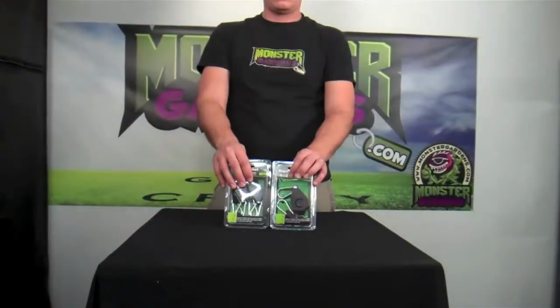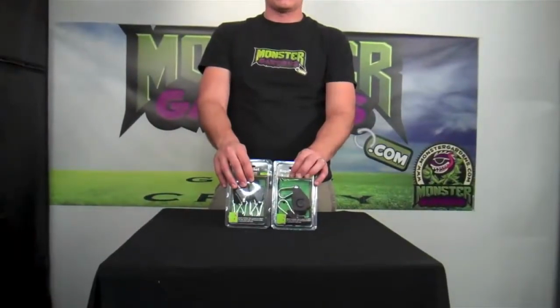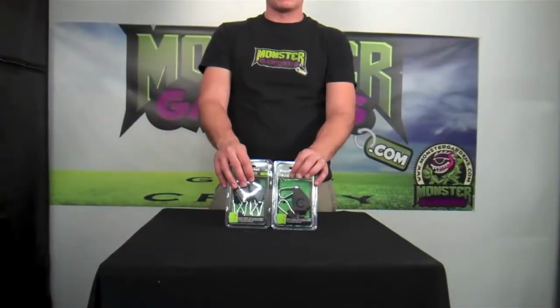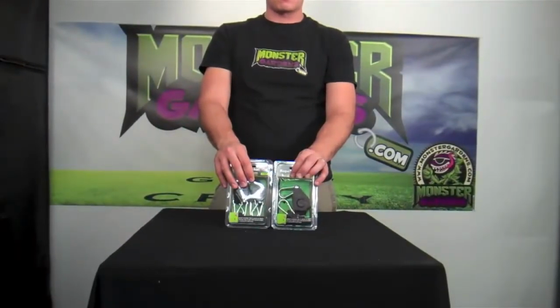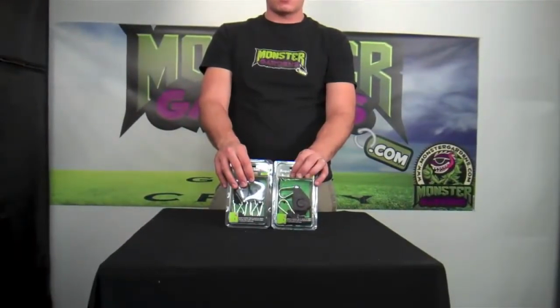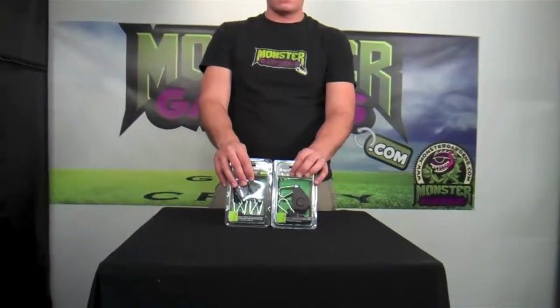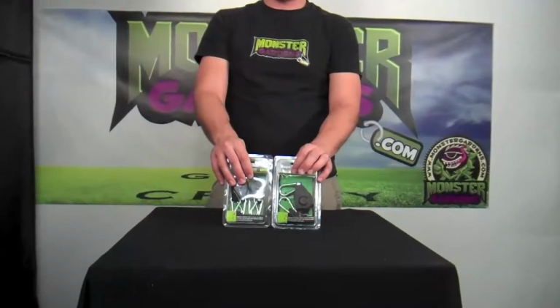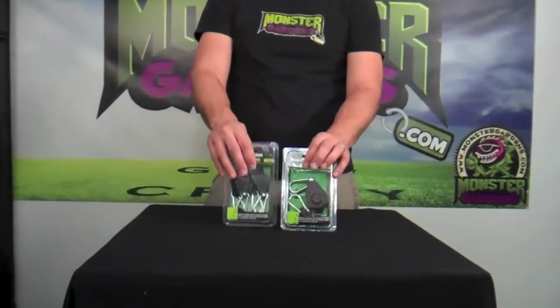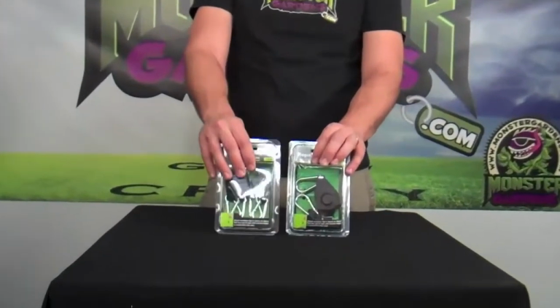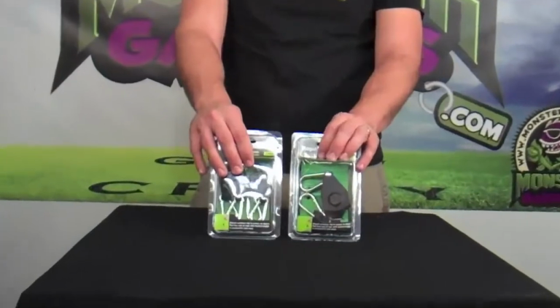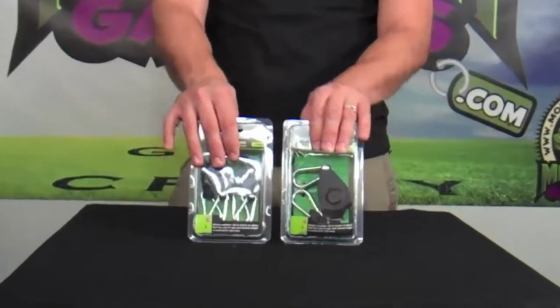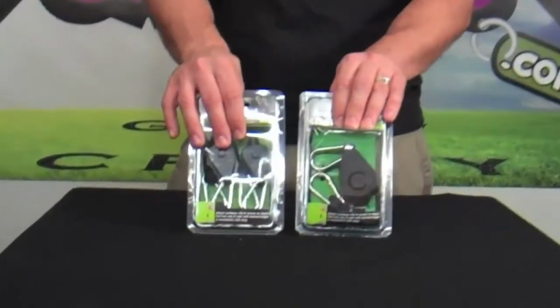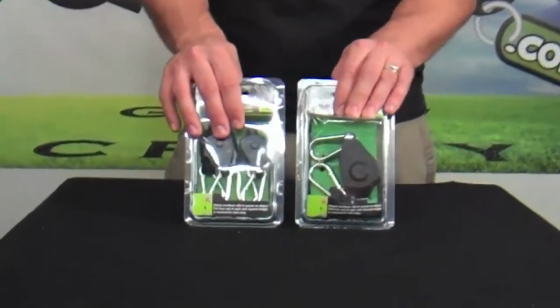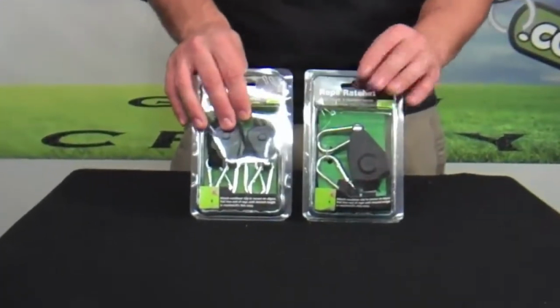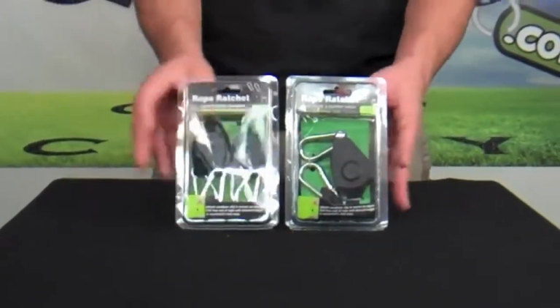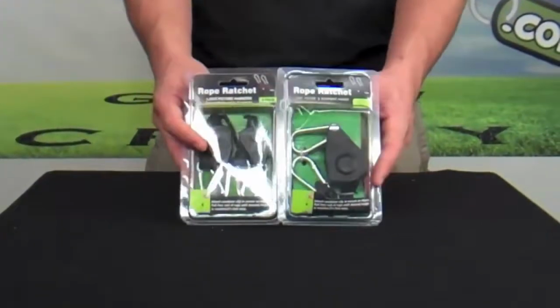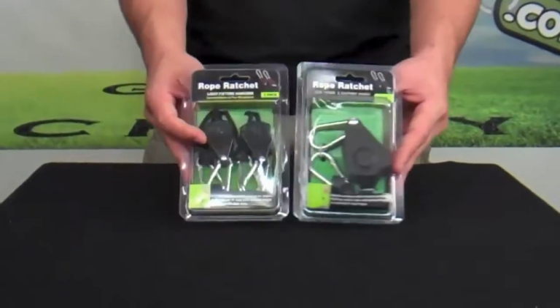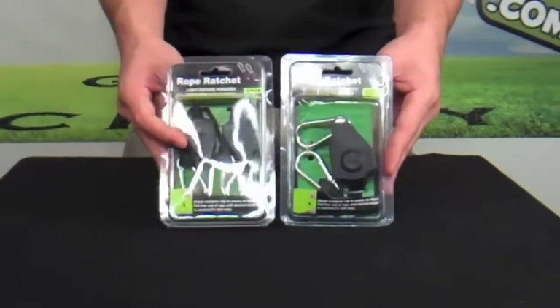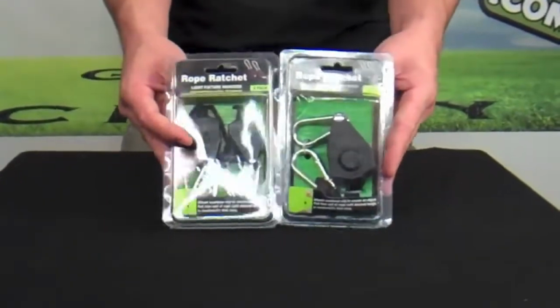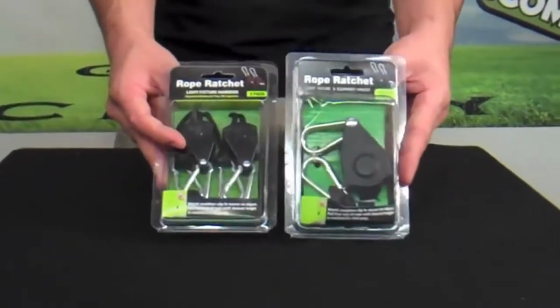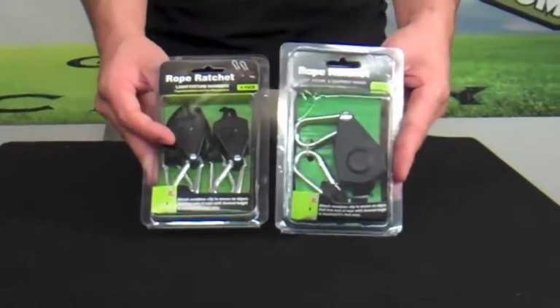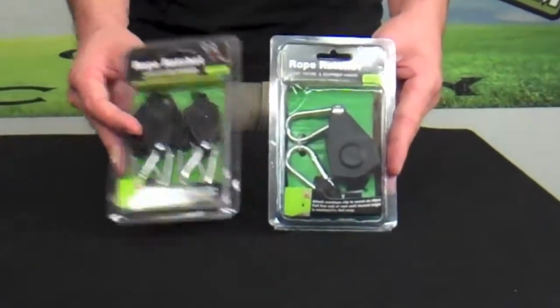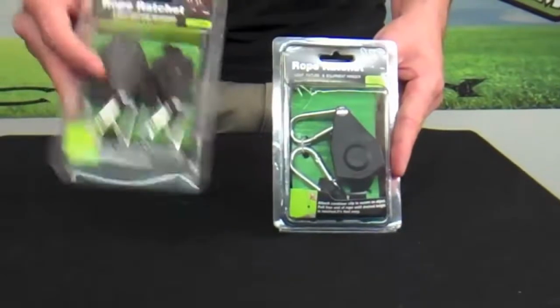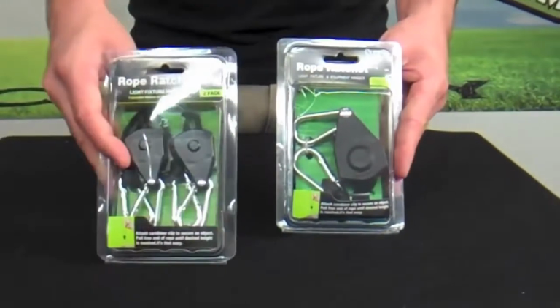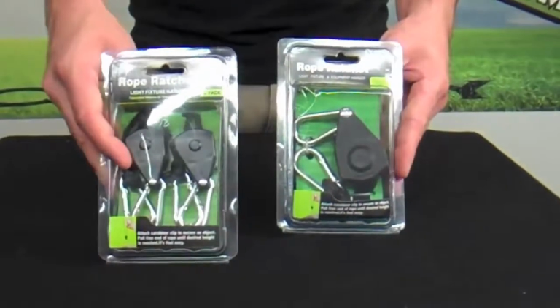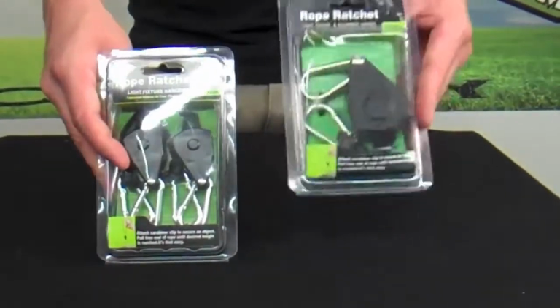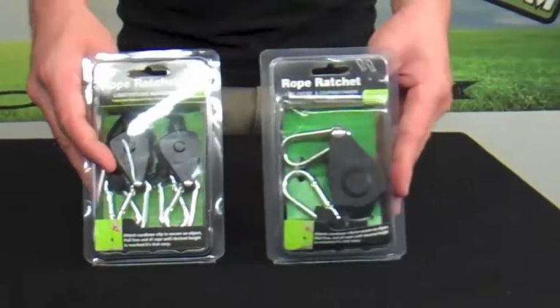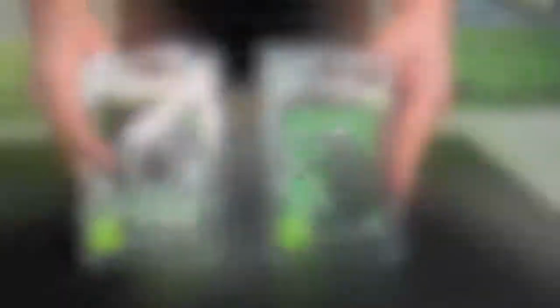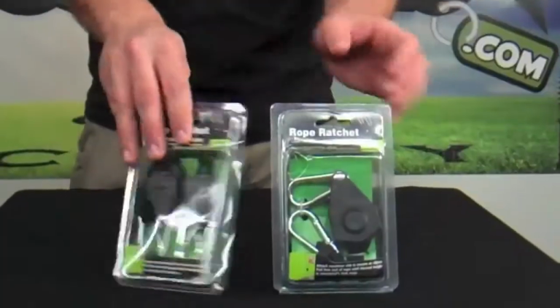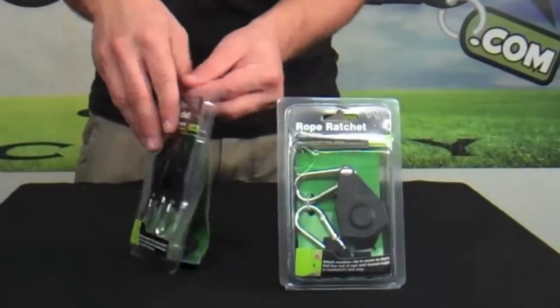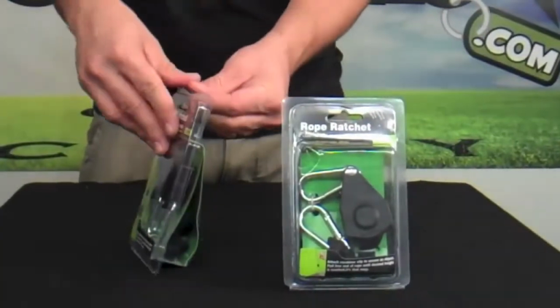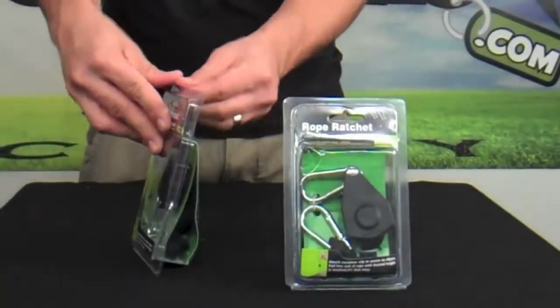Thank you for logging on to MonsterGardens.com. Here are two new rope ratchets that we're carrying, very similar to the ProGrip style. Here we have the 1/8 inch and here we have the 1/4 inch. Let's take a look at the two and compare them to each other.